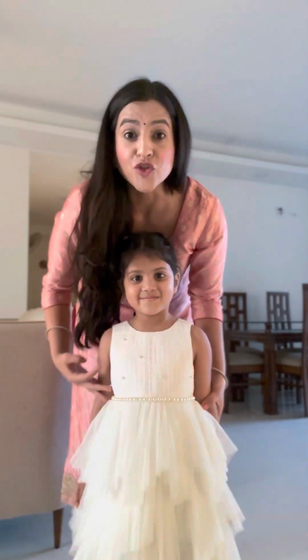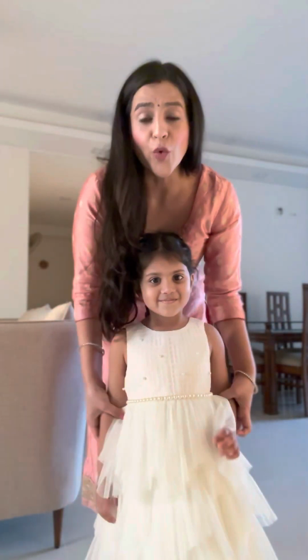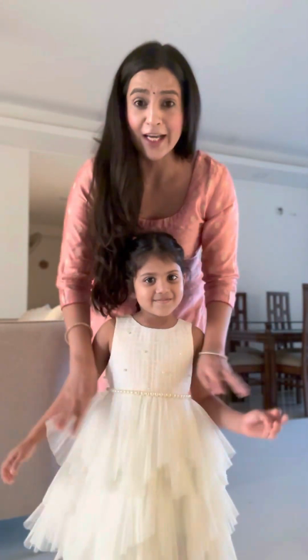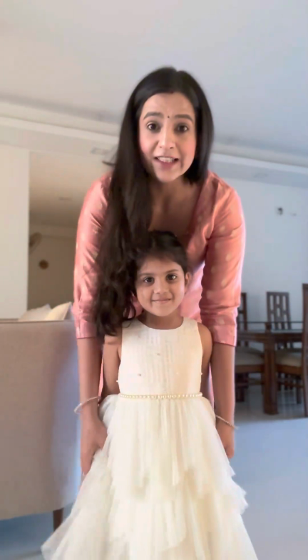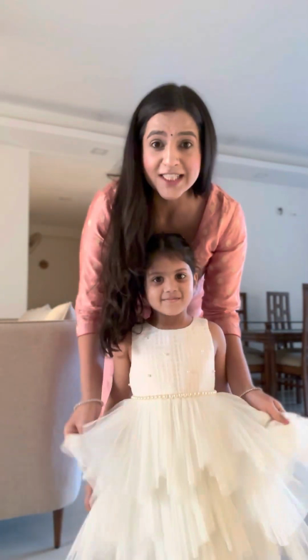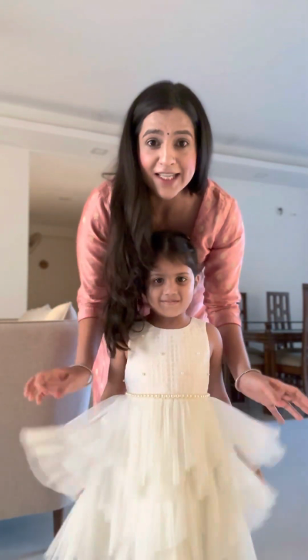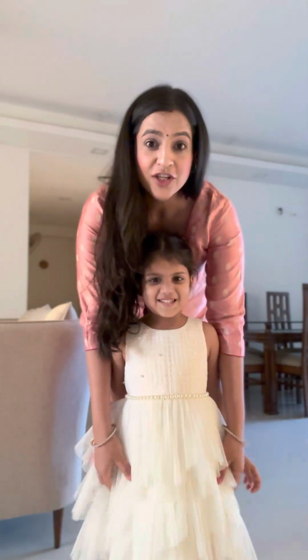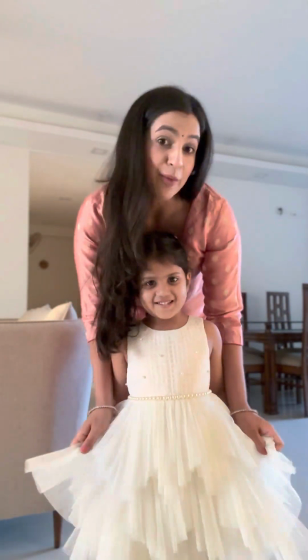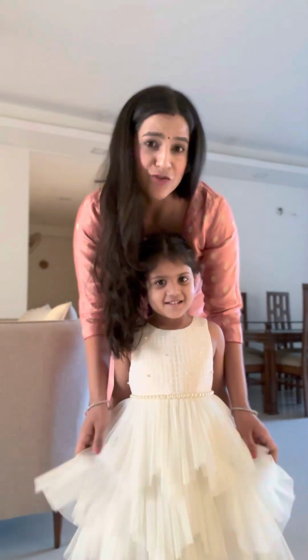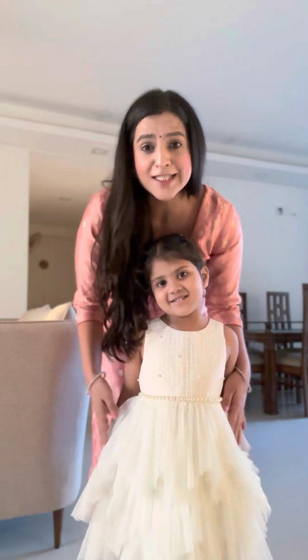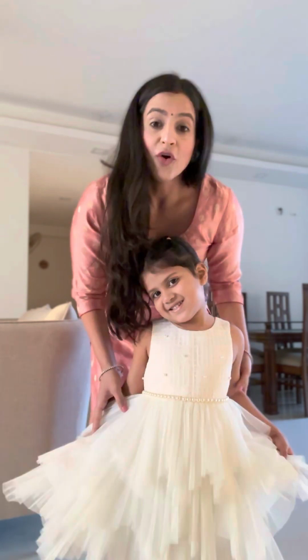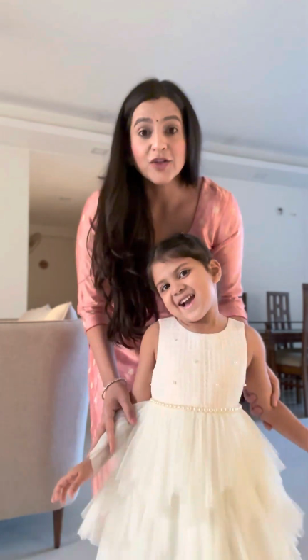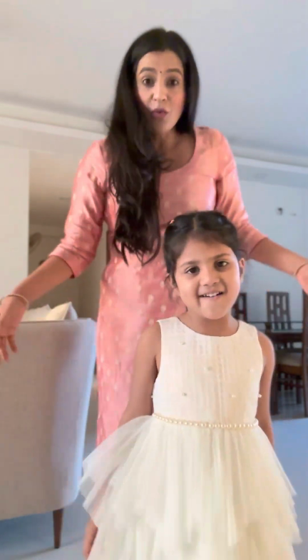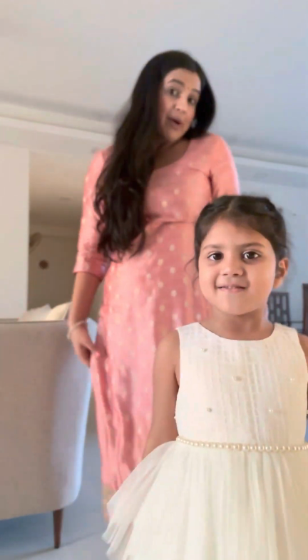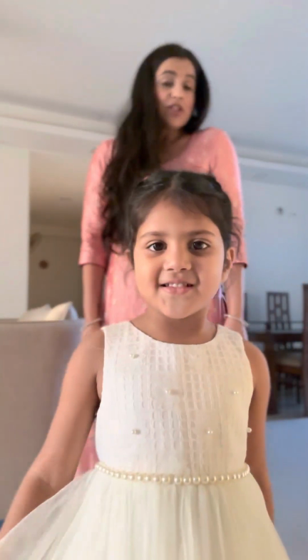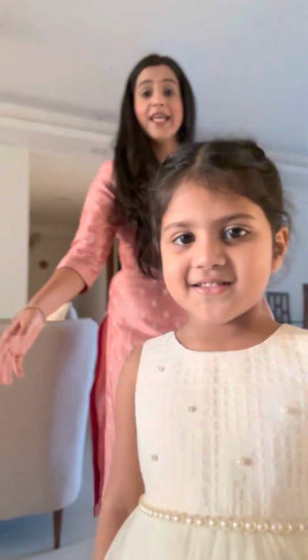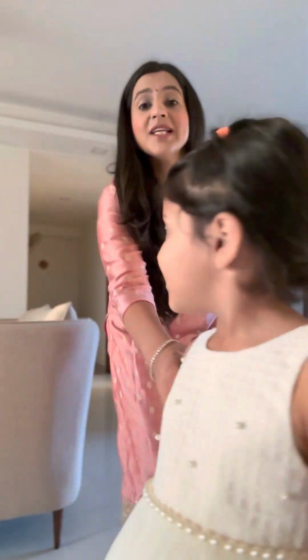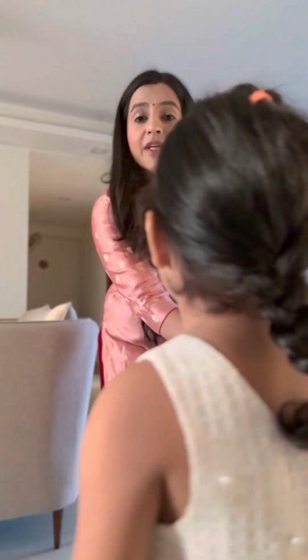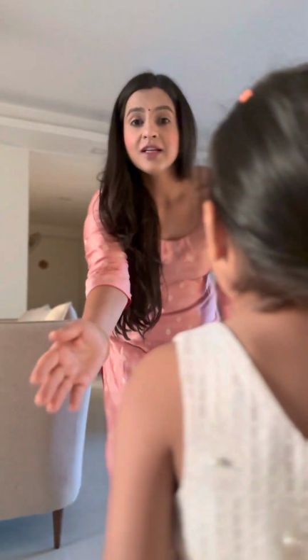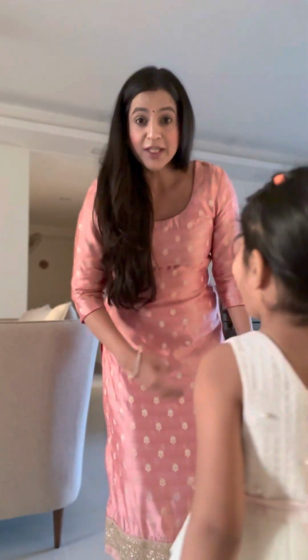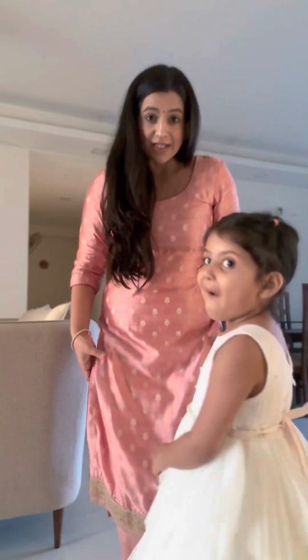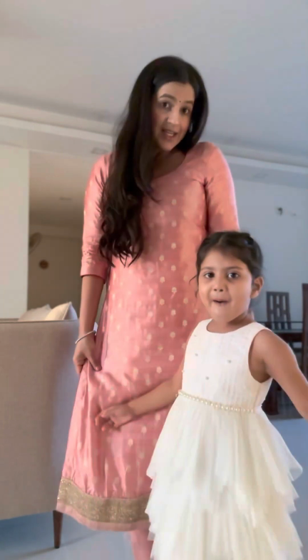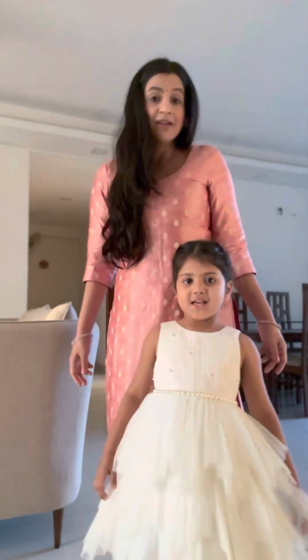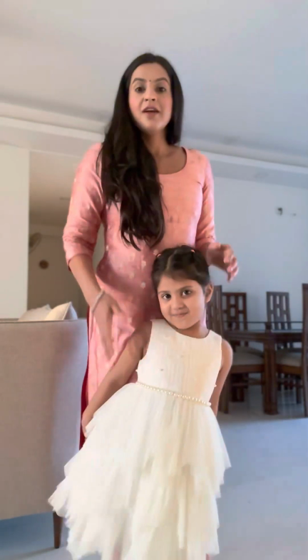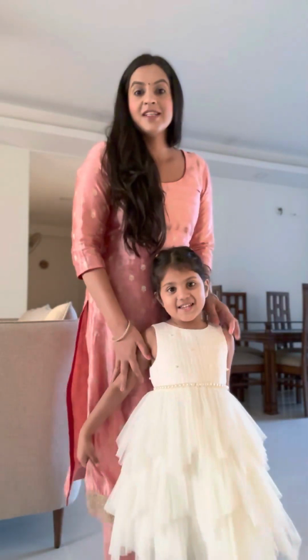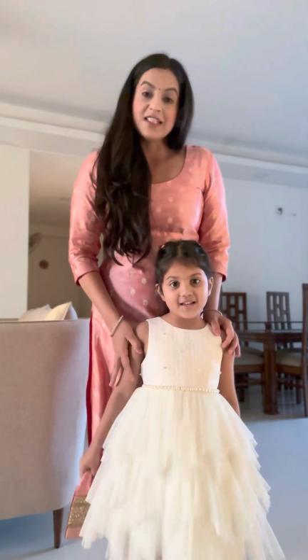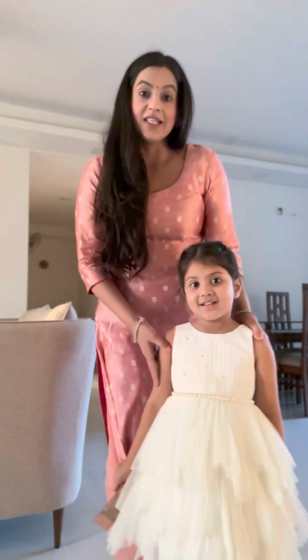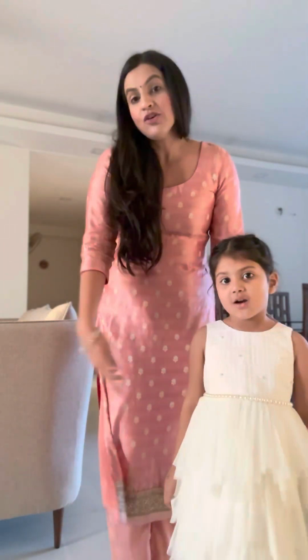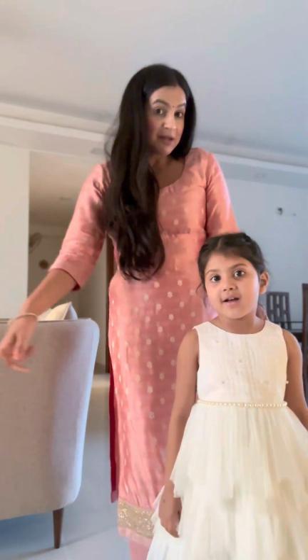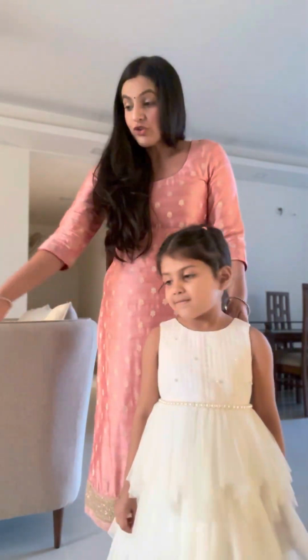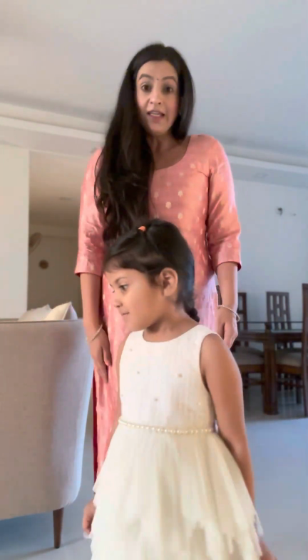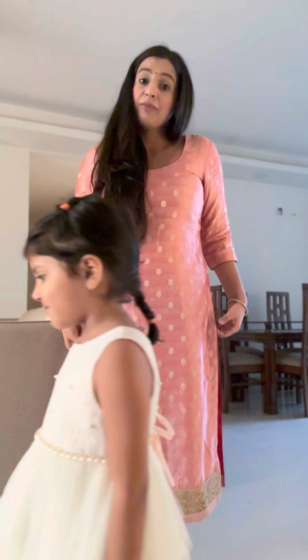Naina, you're wearing this pretty dress. Show your pretty dress. Can you see what Mama's costume looks like? Can you please come here, come this side? It's pretty. Can you go and get my chunni, please?